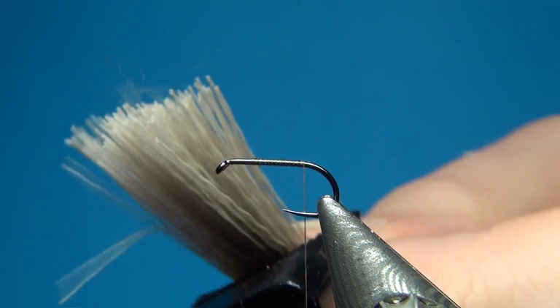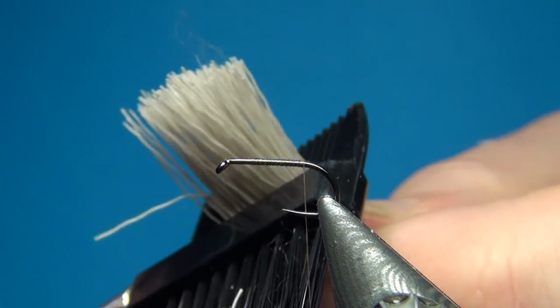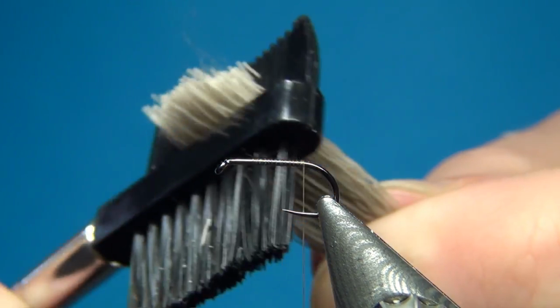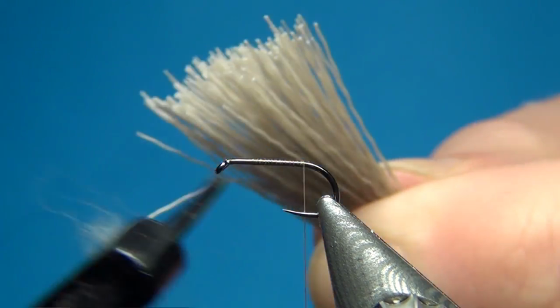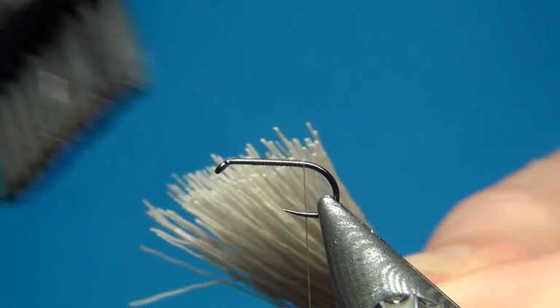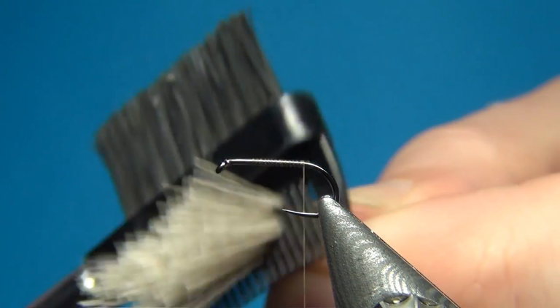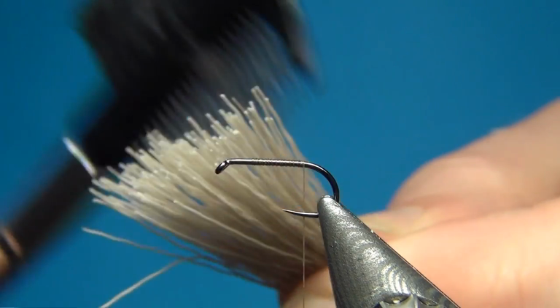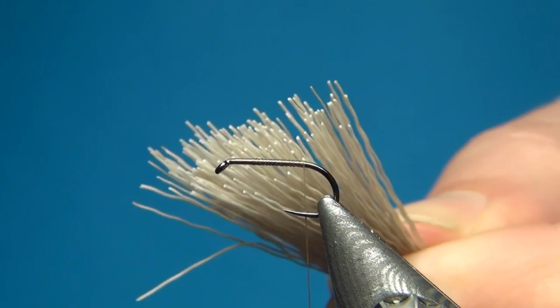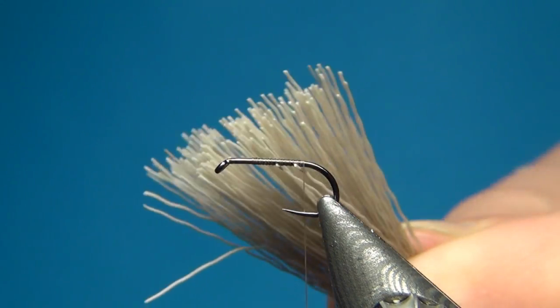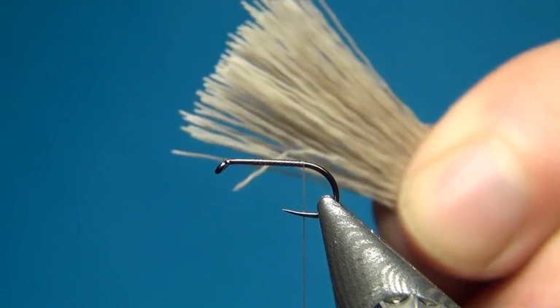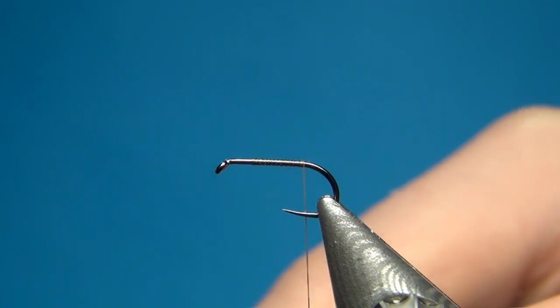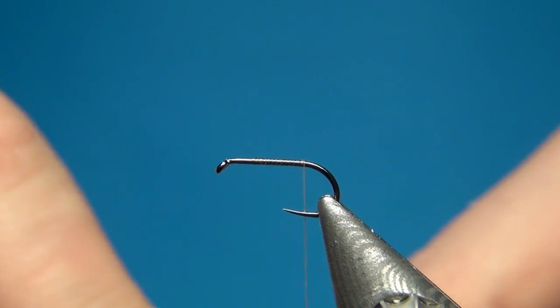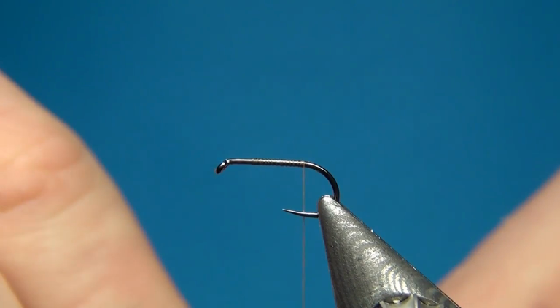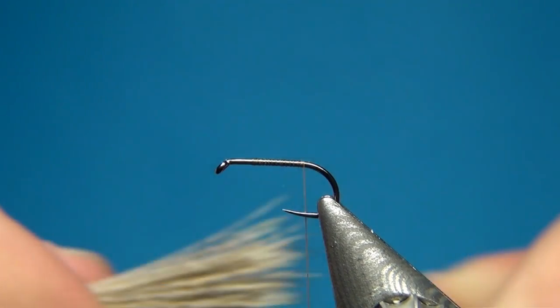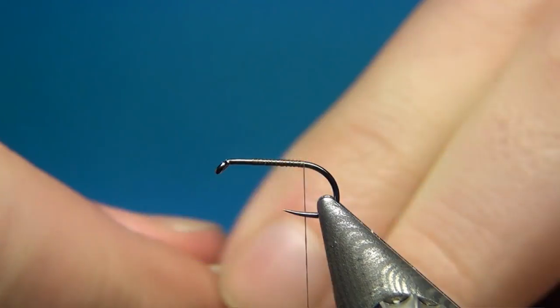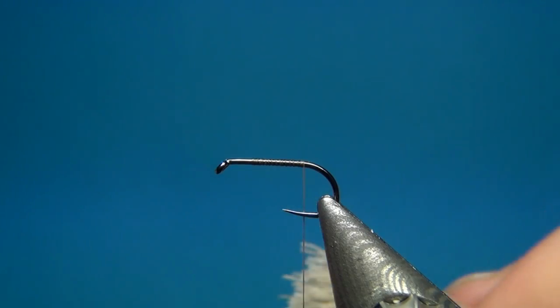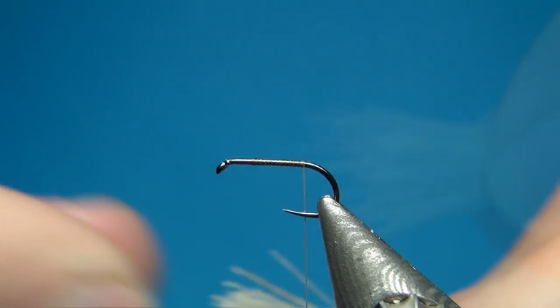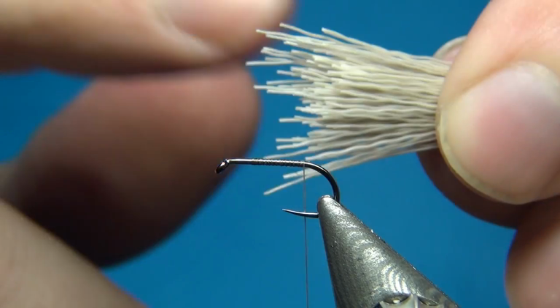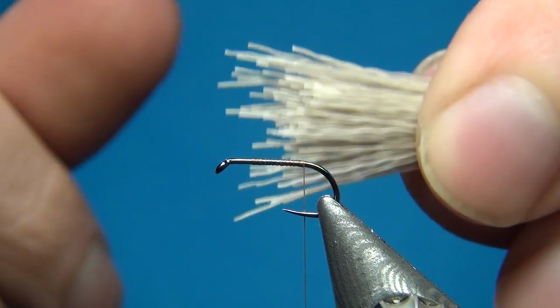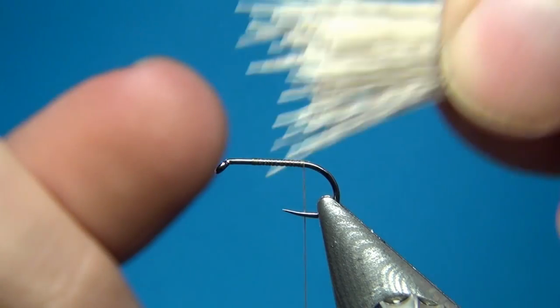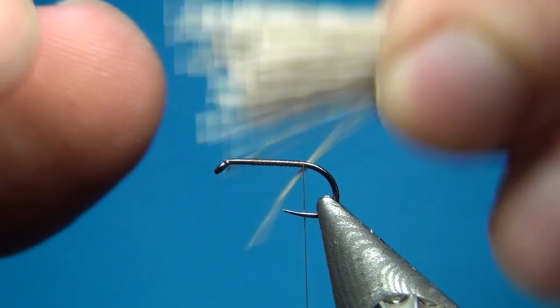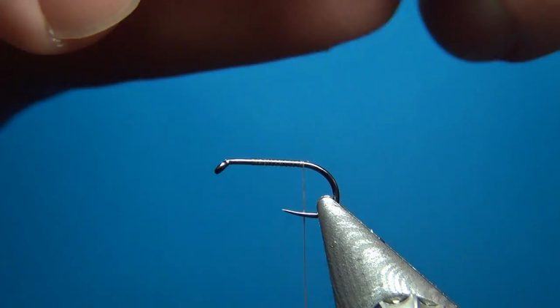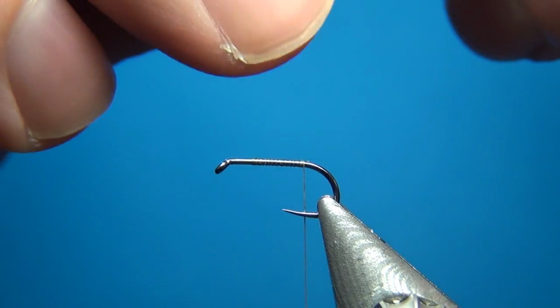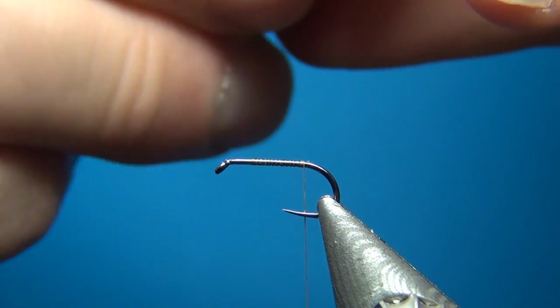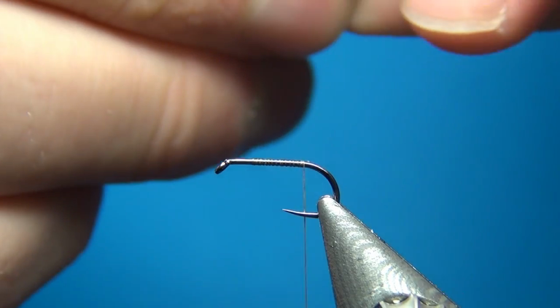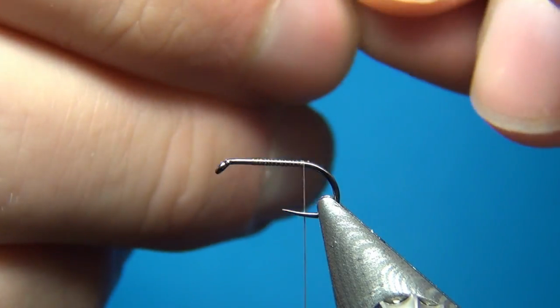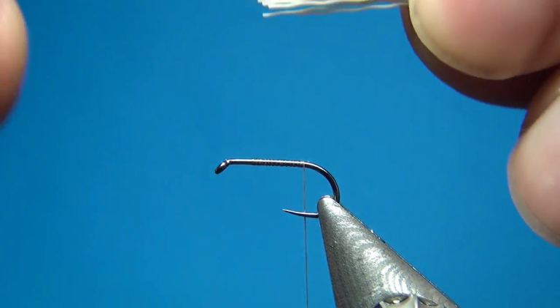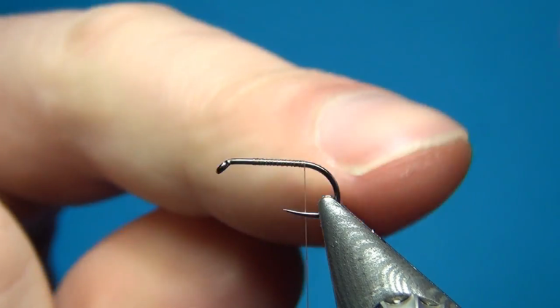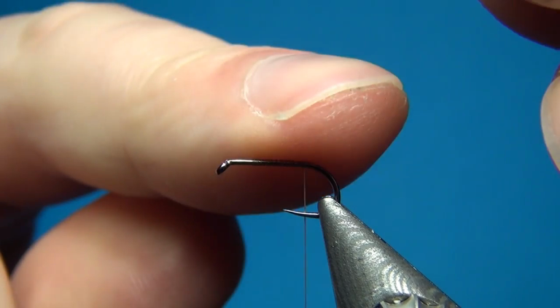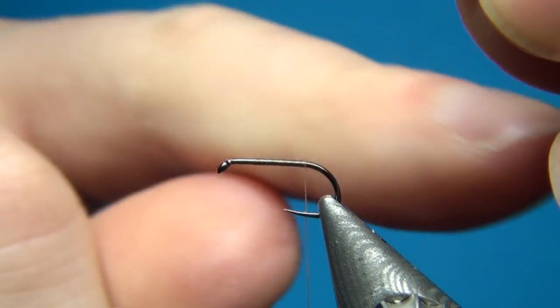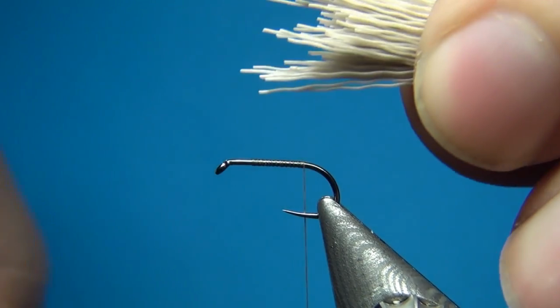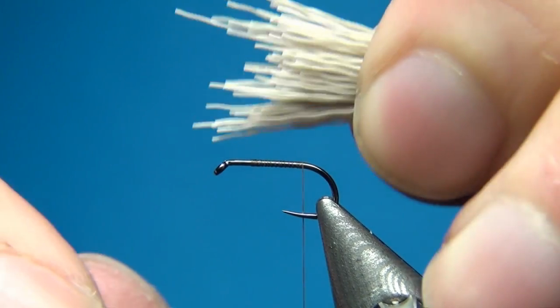I'm just using a little comb and this one works really well. Get your hair nice and cleaned out. If you leave all this fuzz at the bottom you won't be able to spin the deer hair. For the first clump, we are not going to spin it.